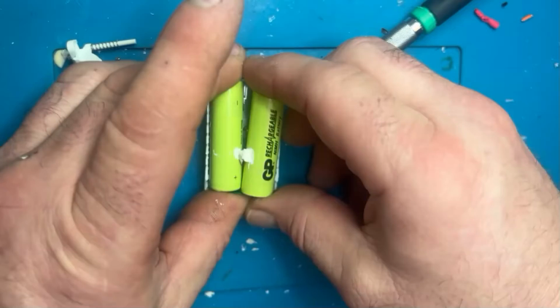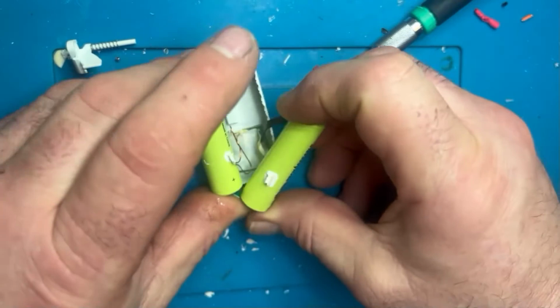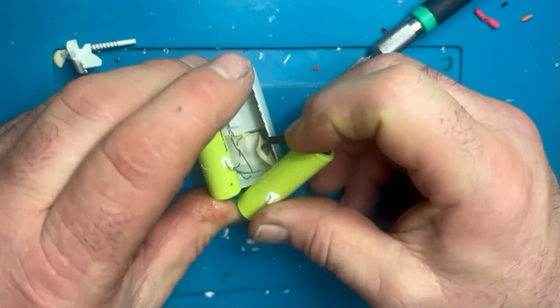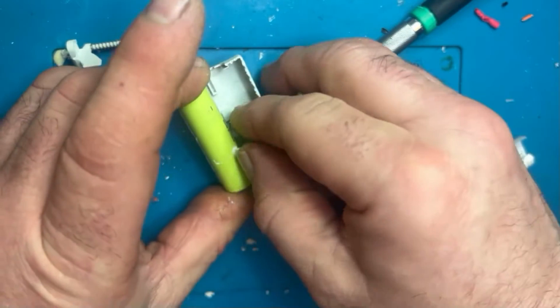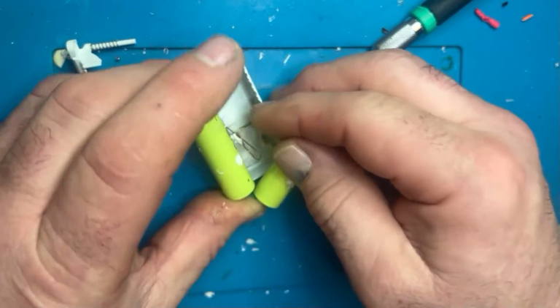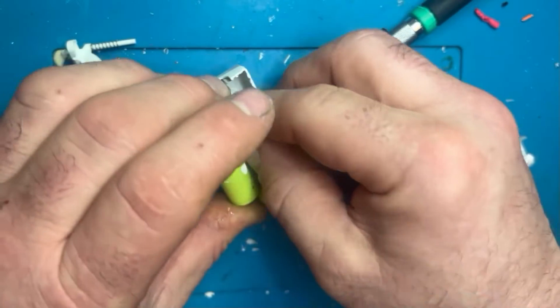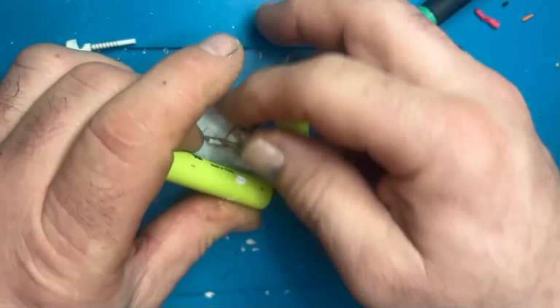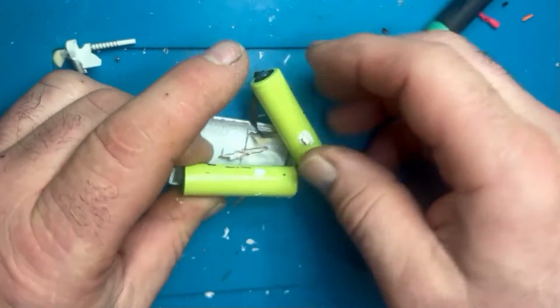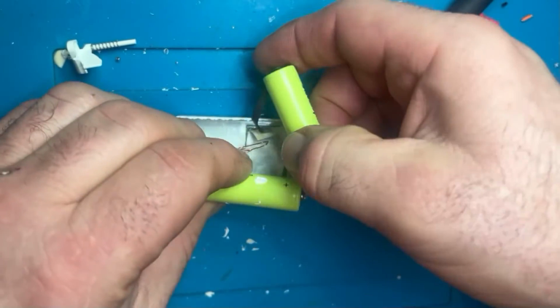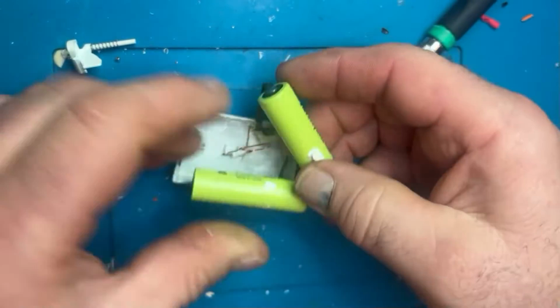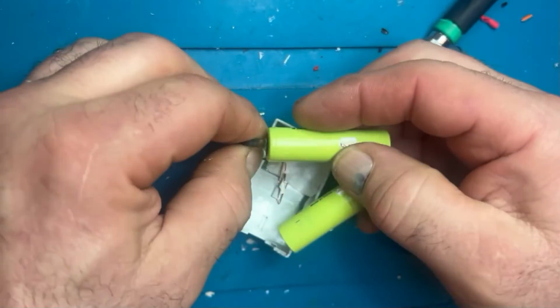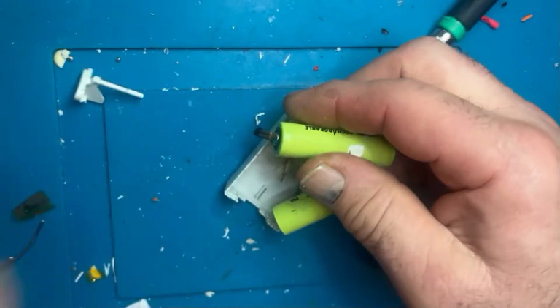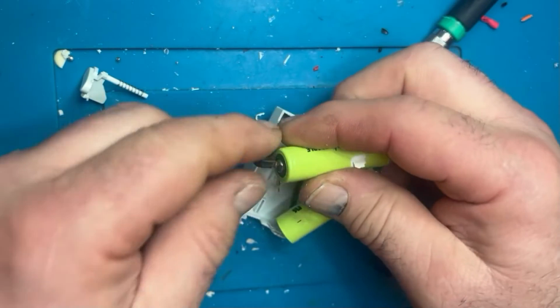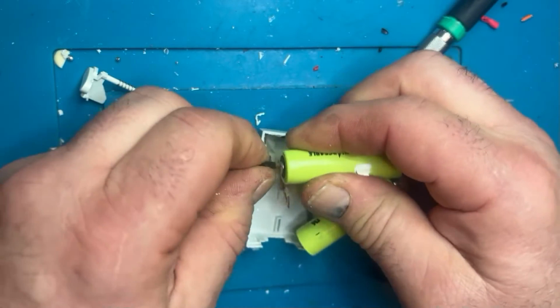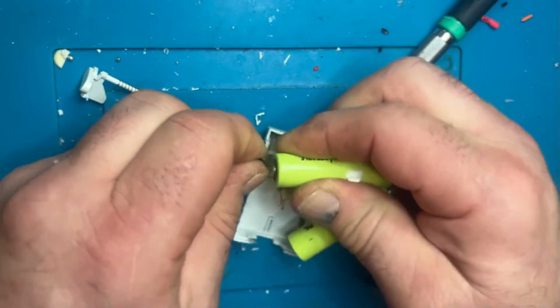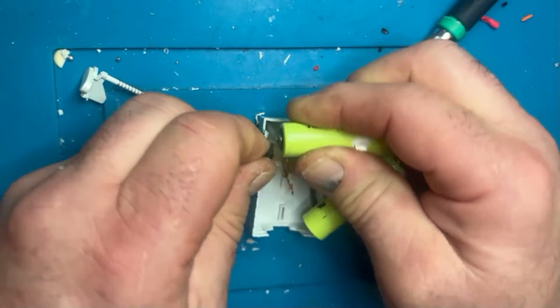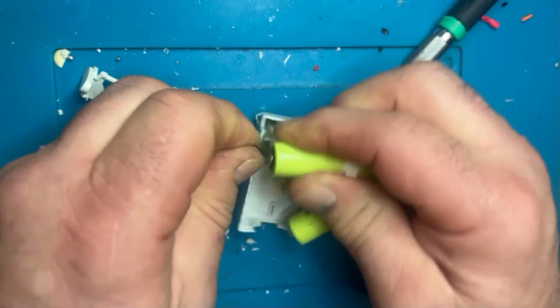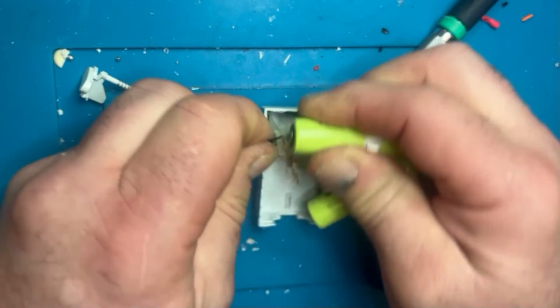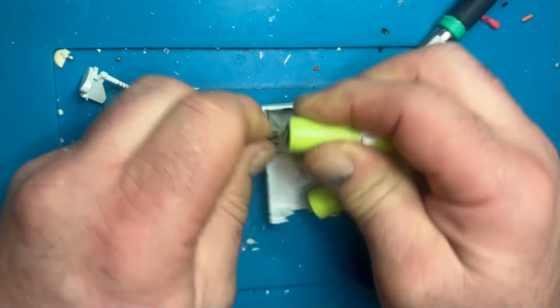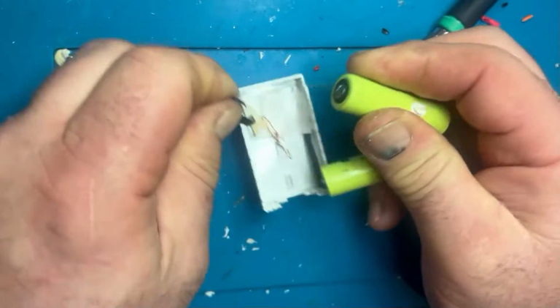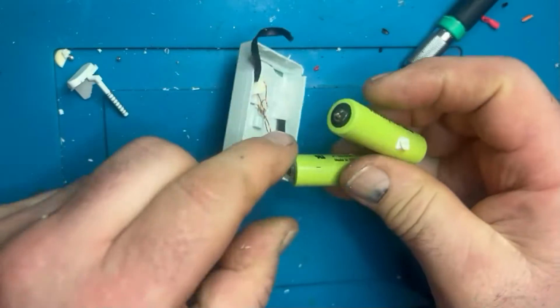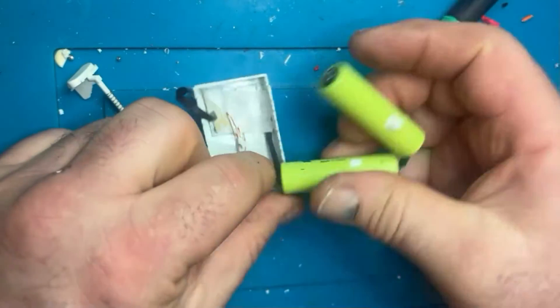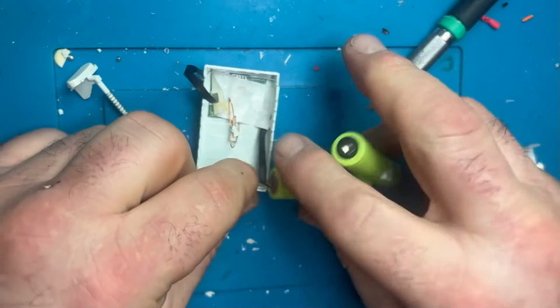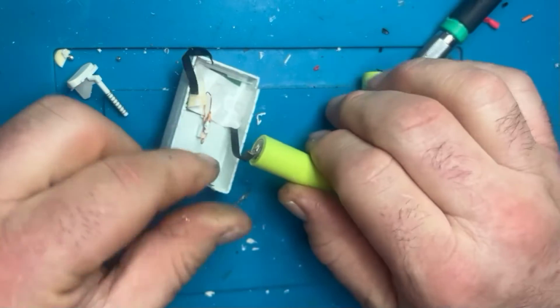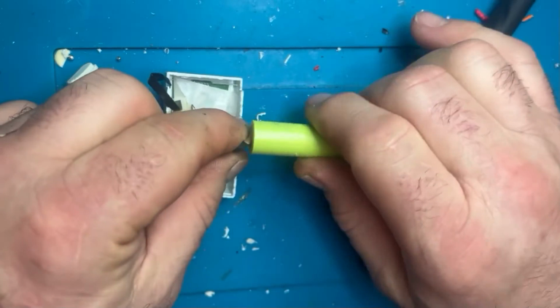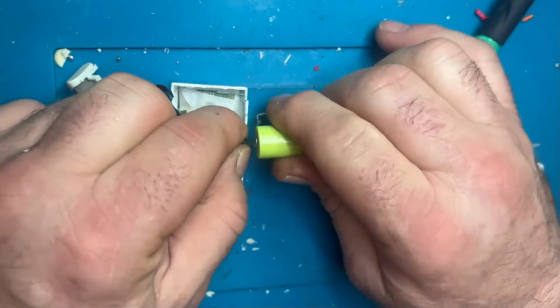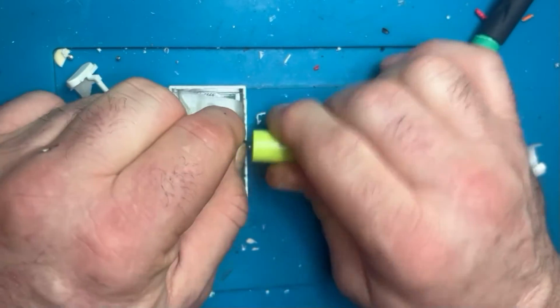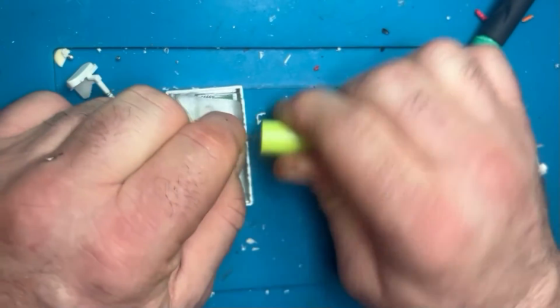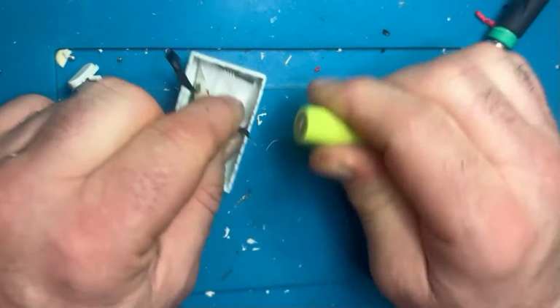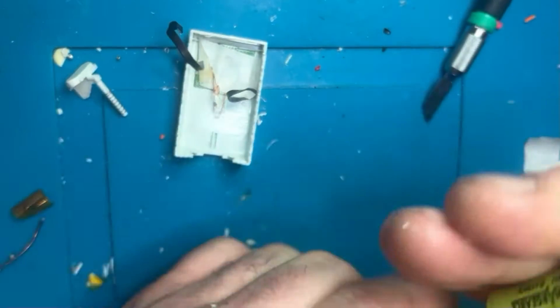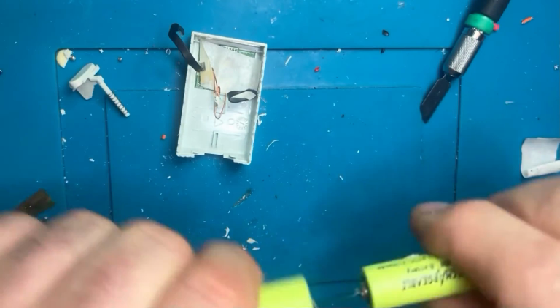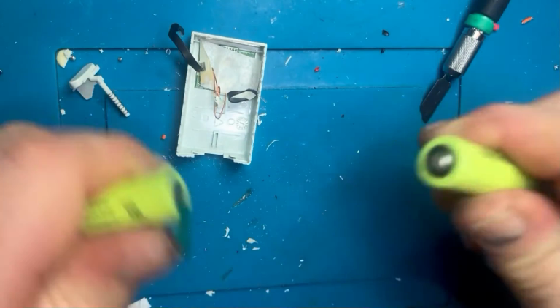Next step is to separate the batteries and remove the temperature sensor that's in the middle of the two batteries. All we've got to do then is just wiggle the terminals and they will fracture and break off. Then just dispose of the battery responsibly as always.